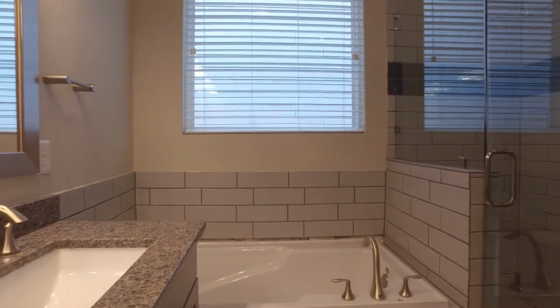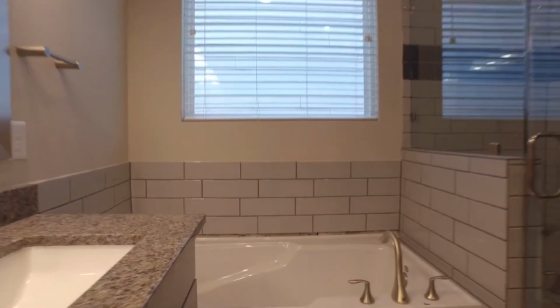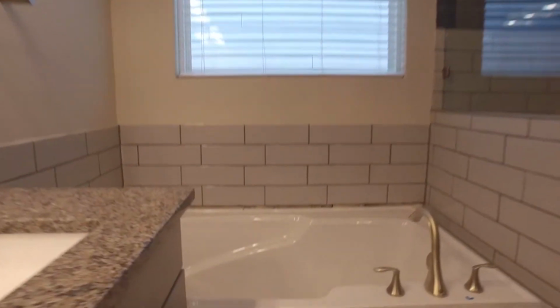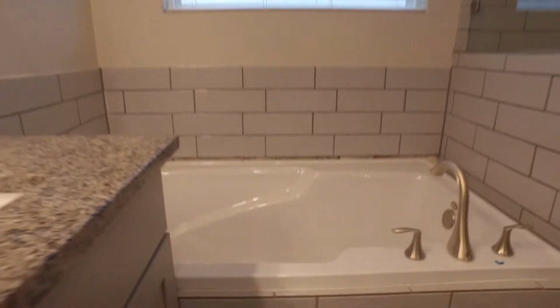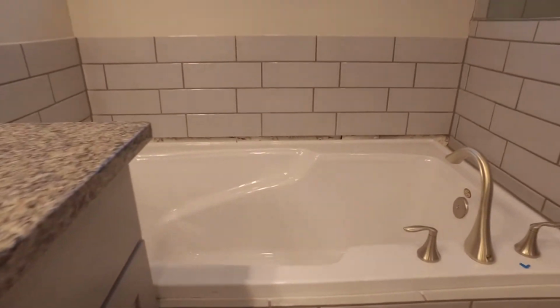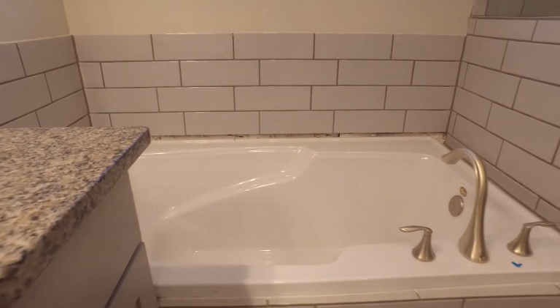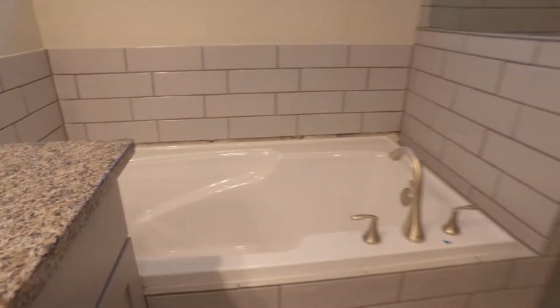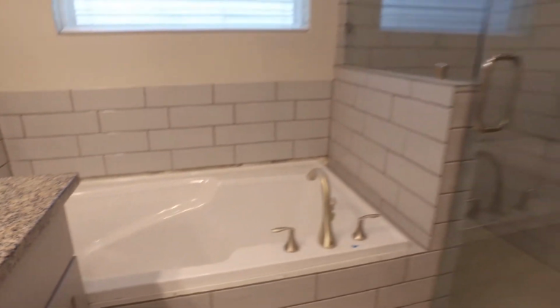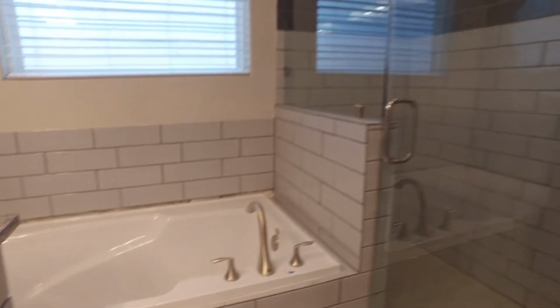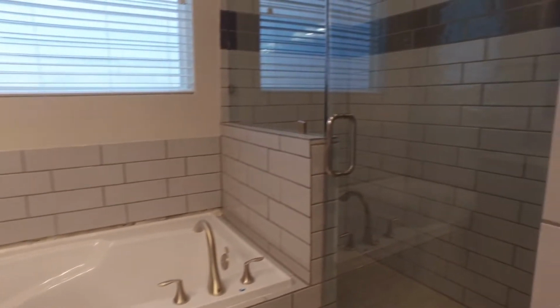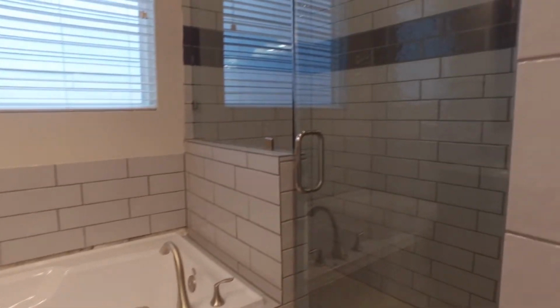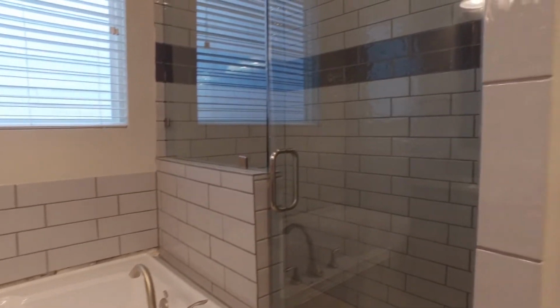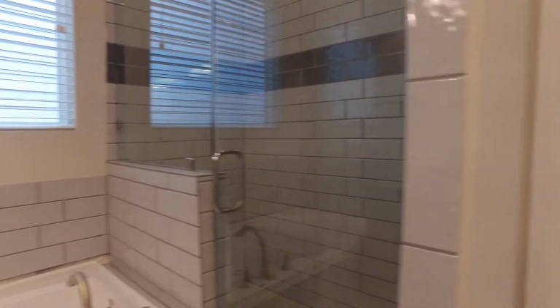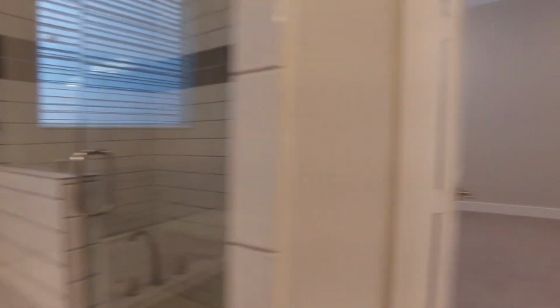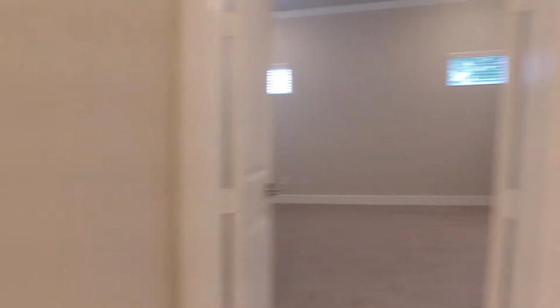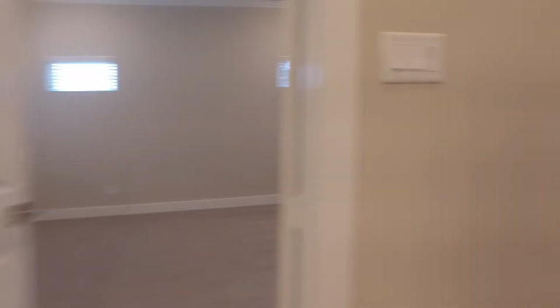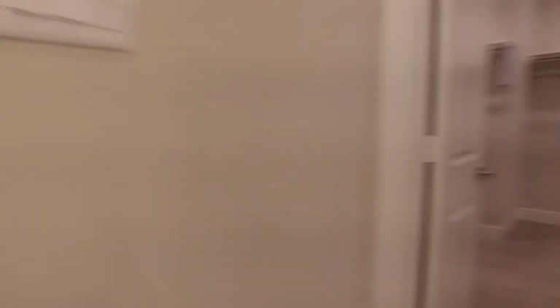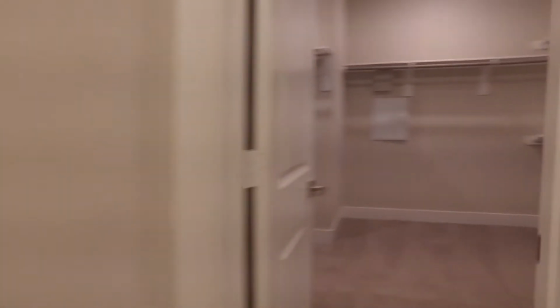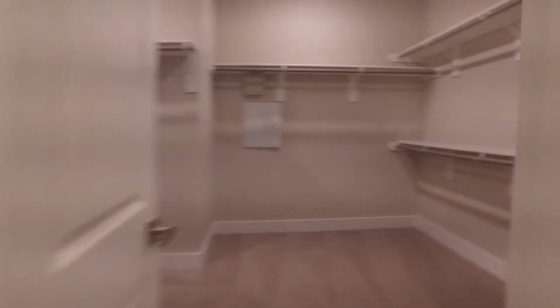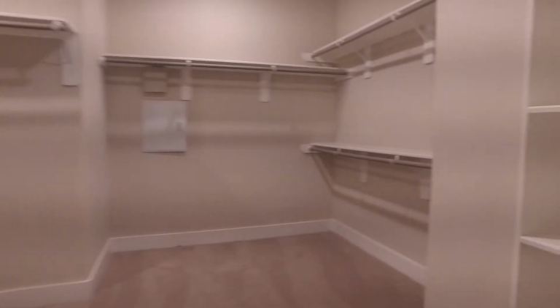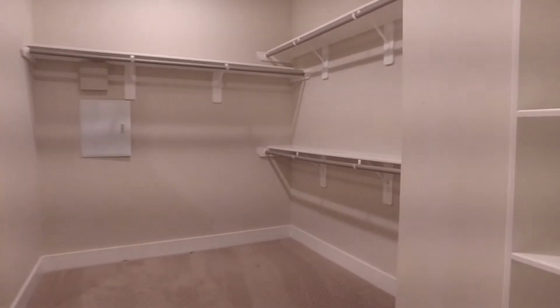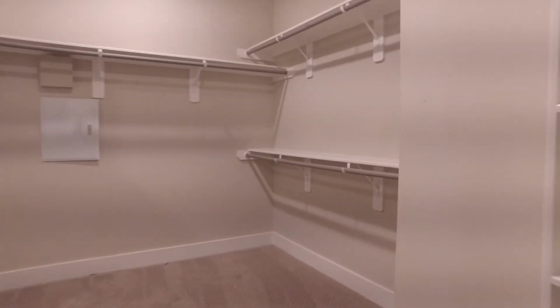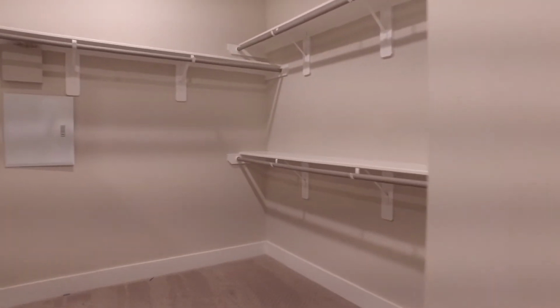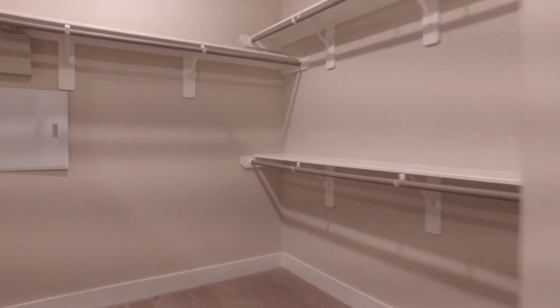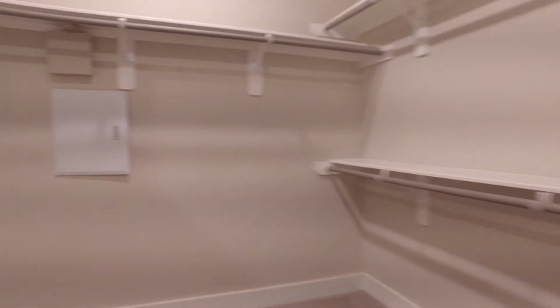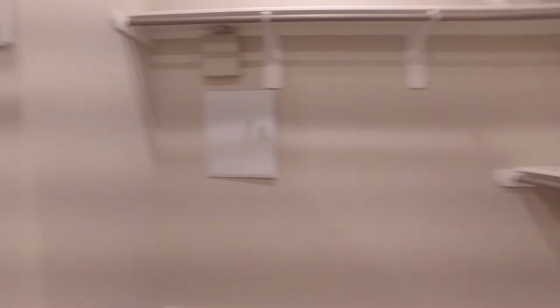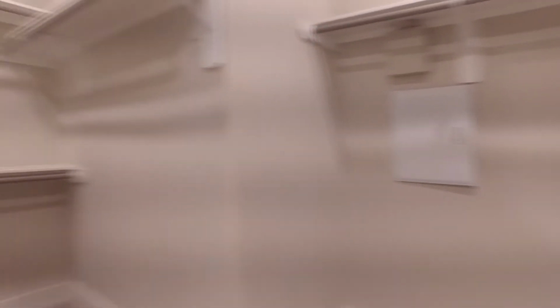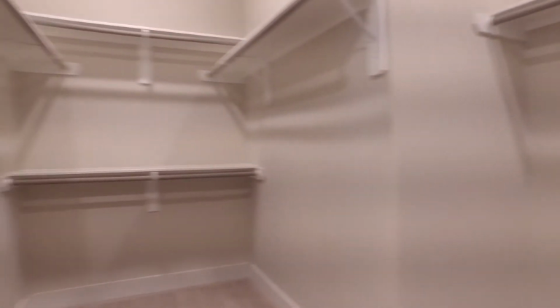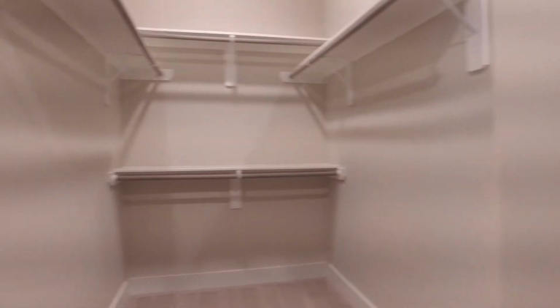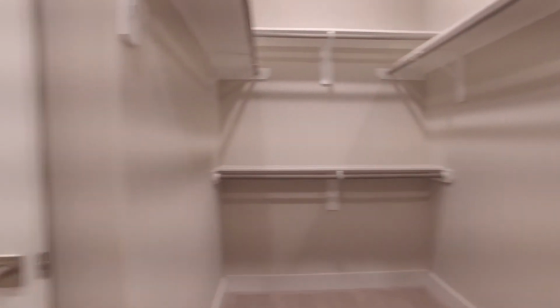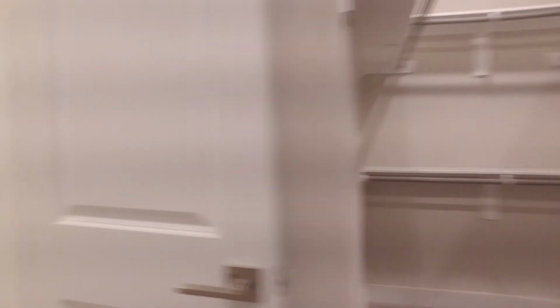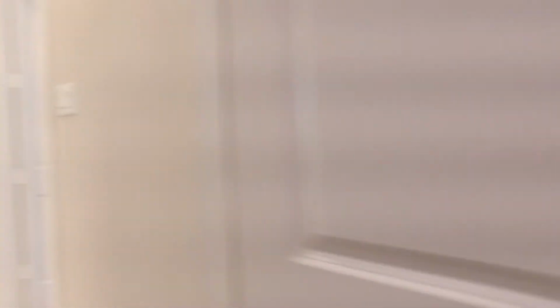There's a big soaking tub right next to a large walk-in shower. Beautiful tile work, very contemporary in design, and a big master closet. Very impressive.